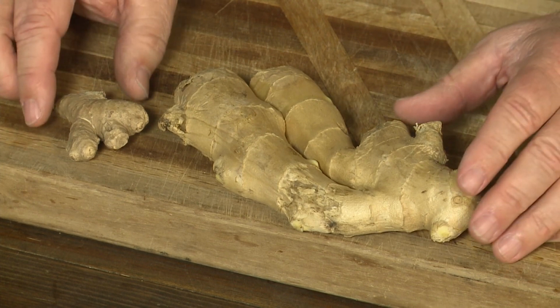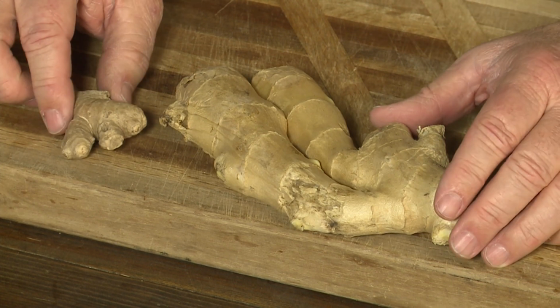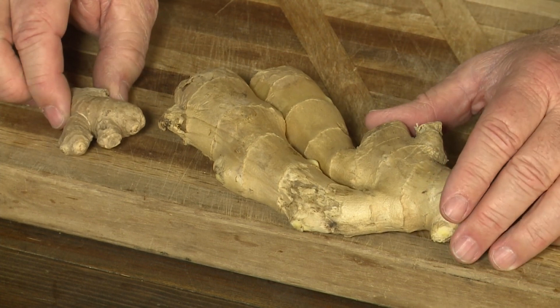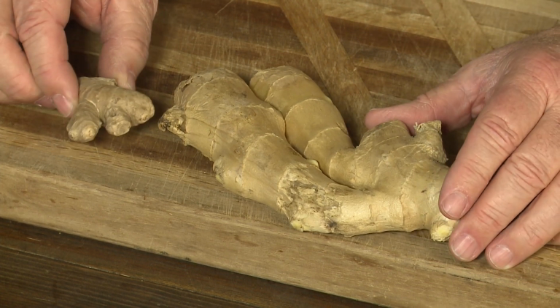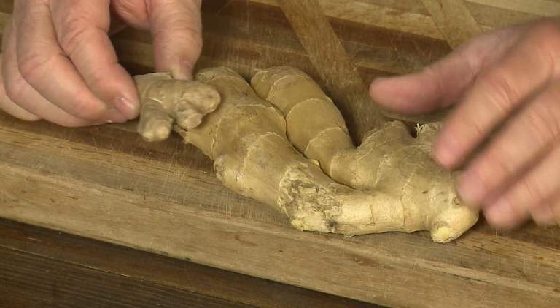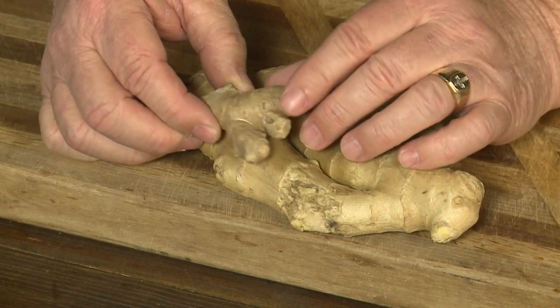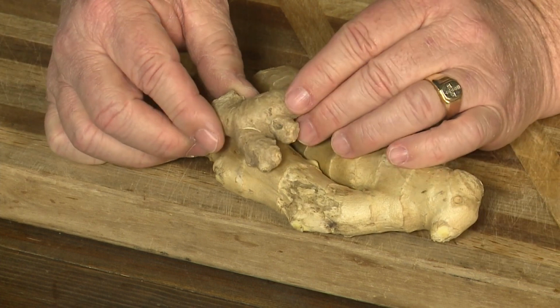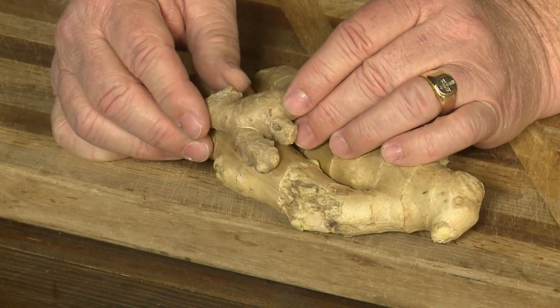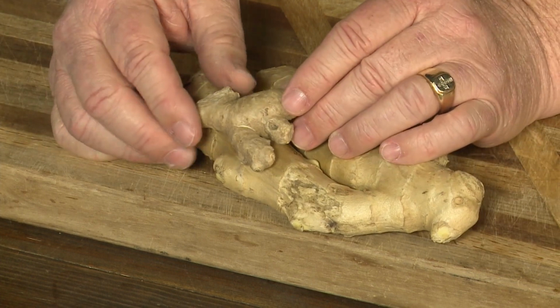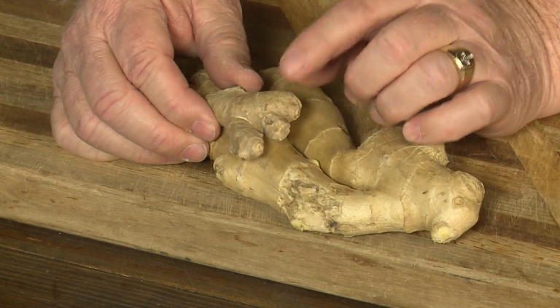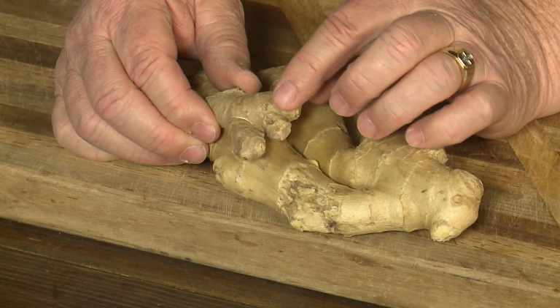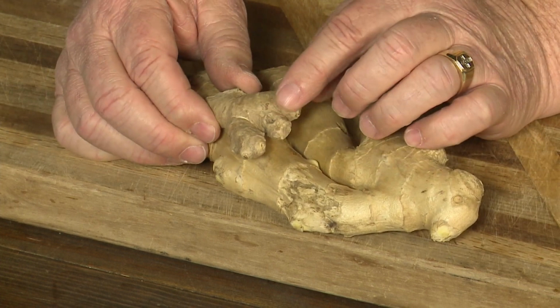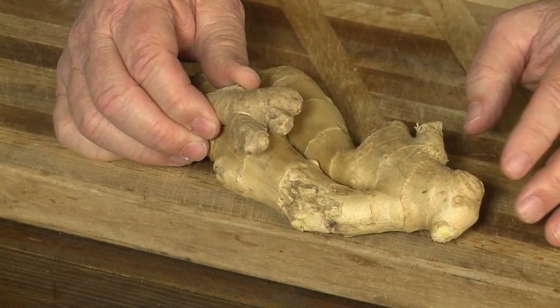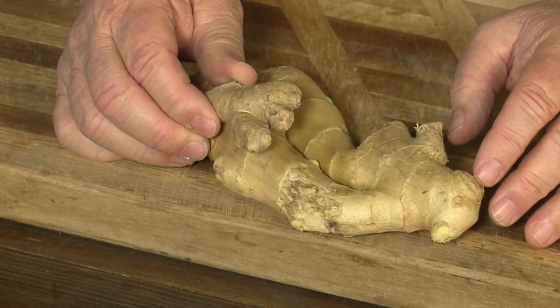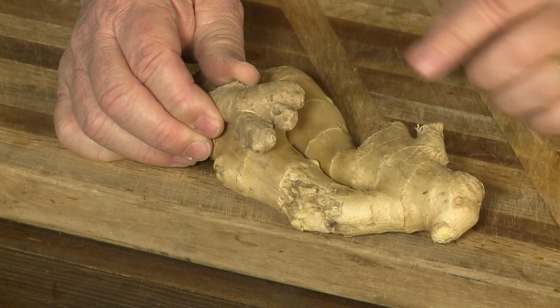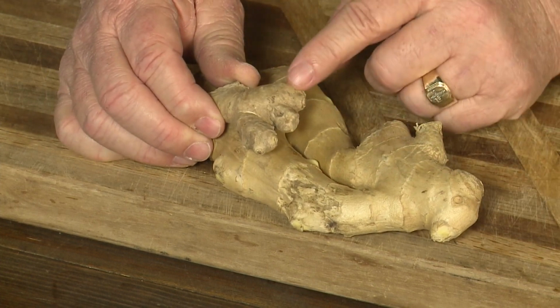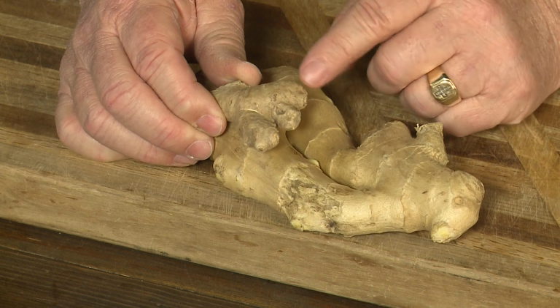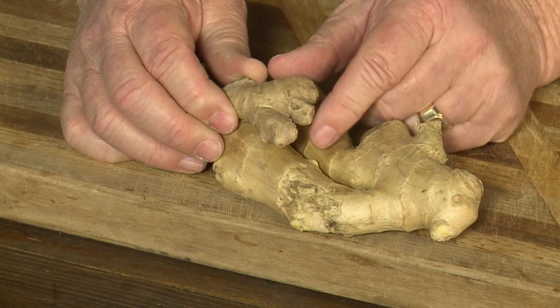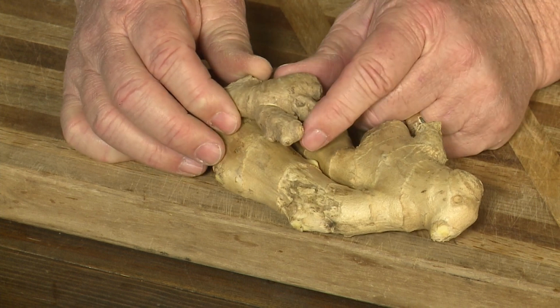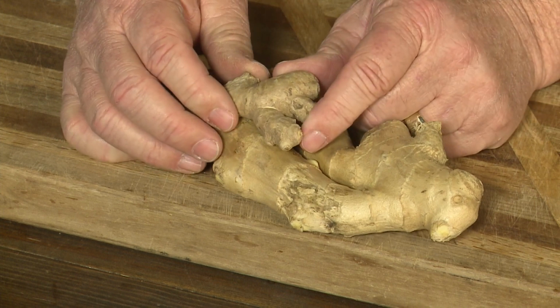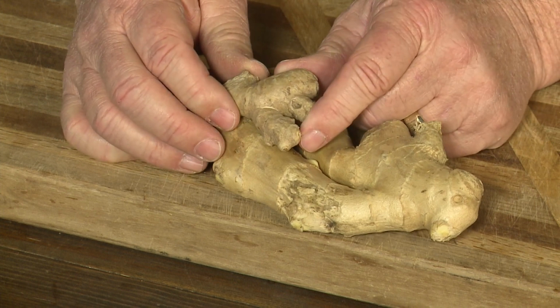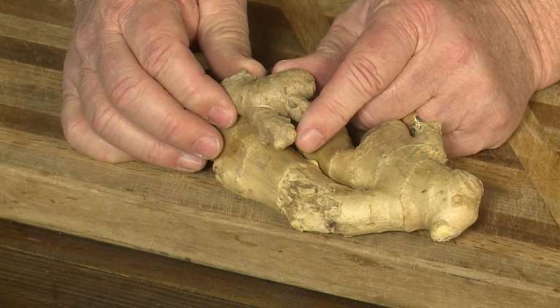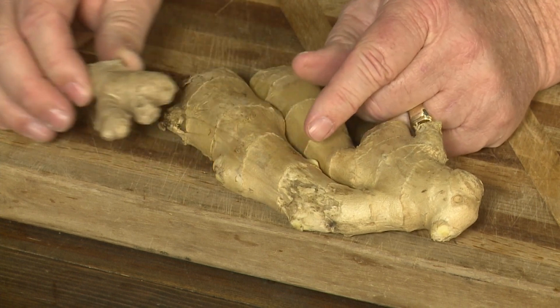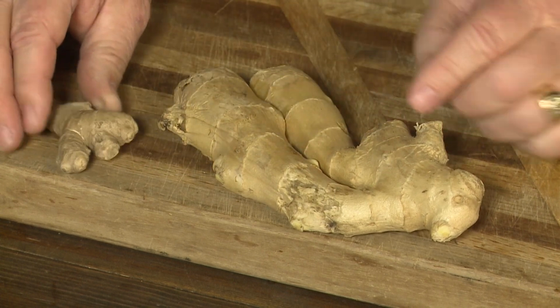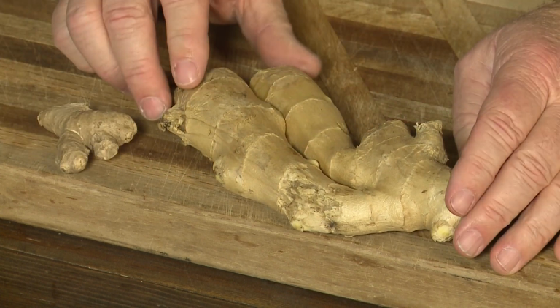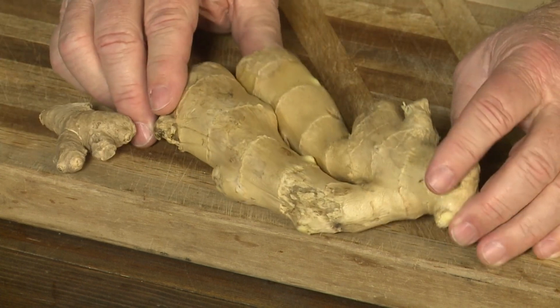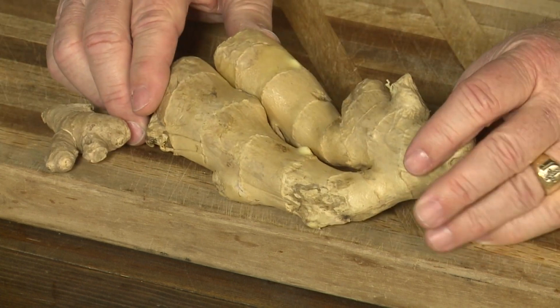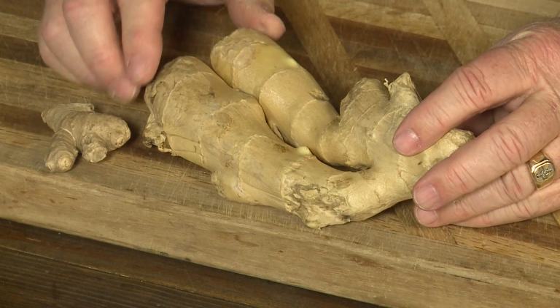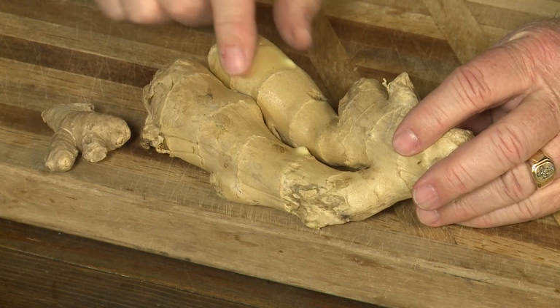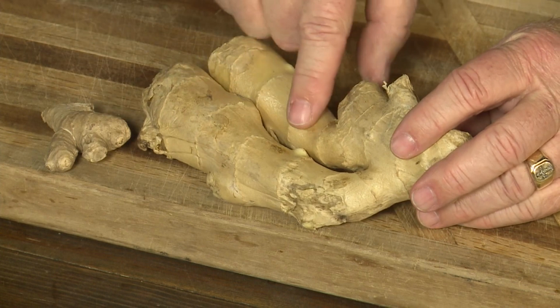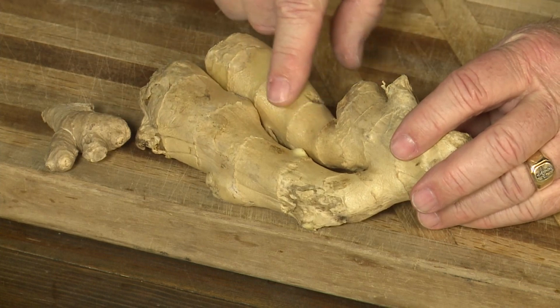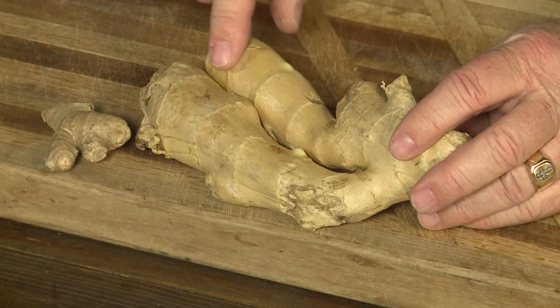I wanted to point out a couple of things about ginger. First of all, I bought one here that is not very good — it's dry, it's shriveling, it's dark. What you're looking for when you buy ginger is make sure it is very shiny.